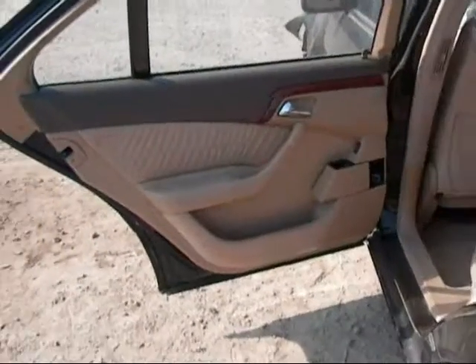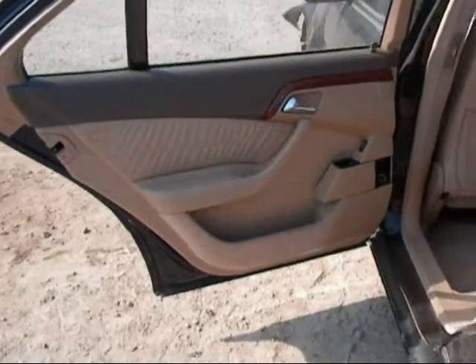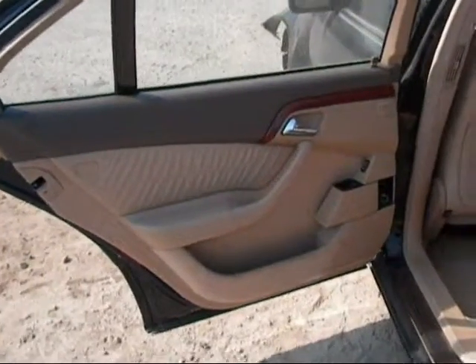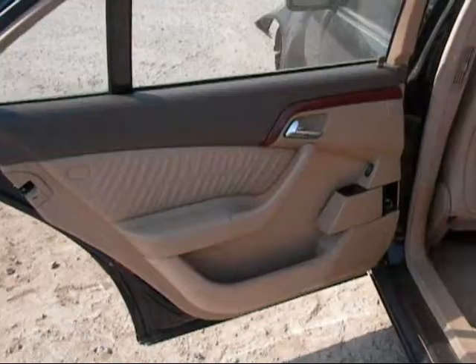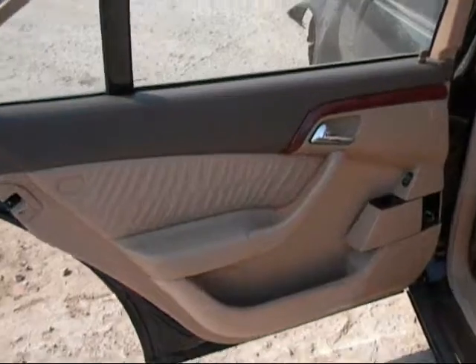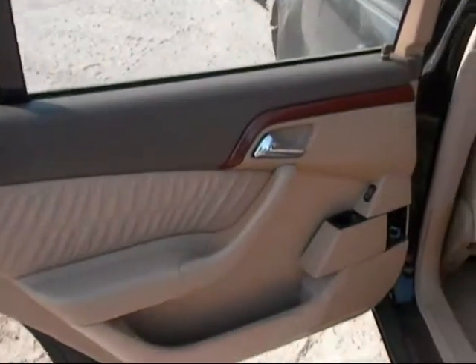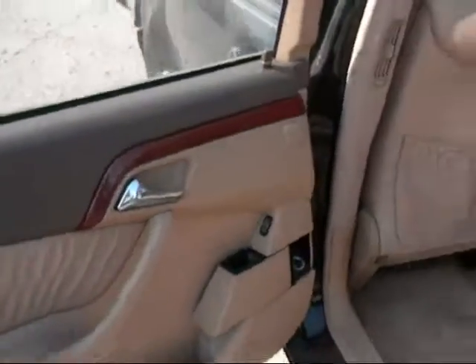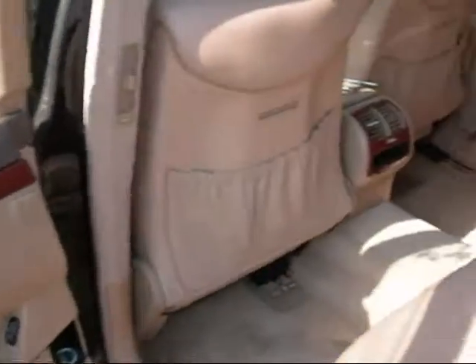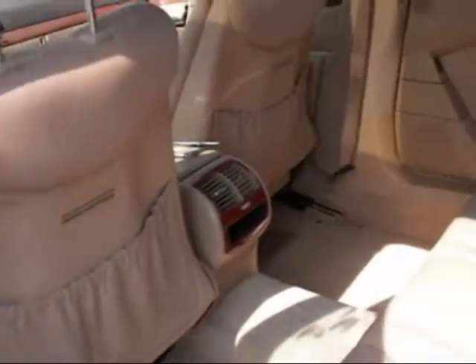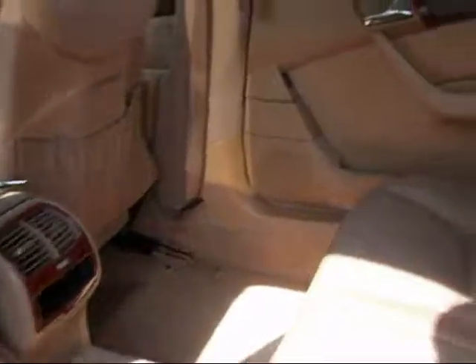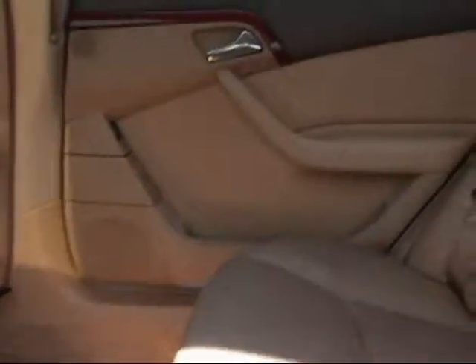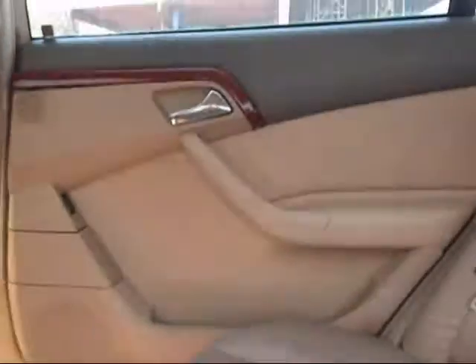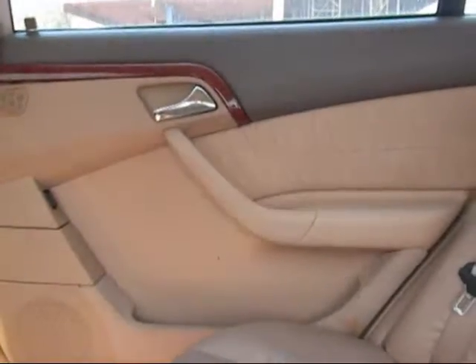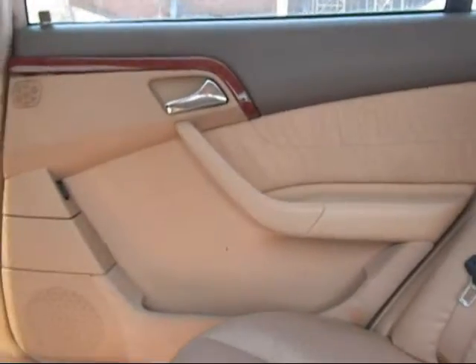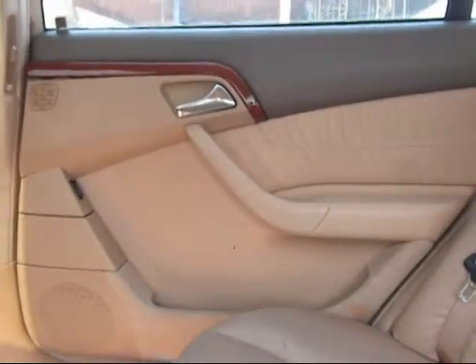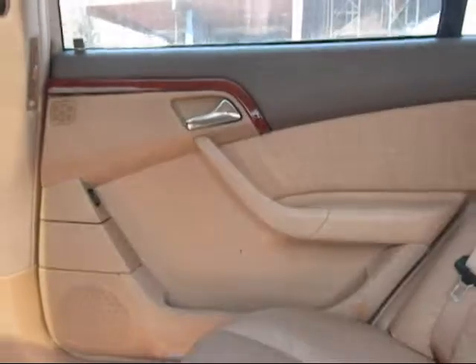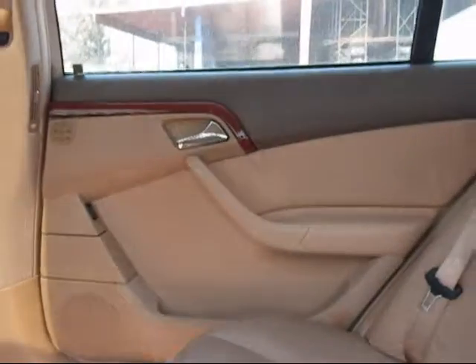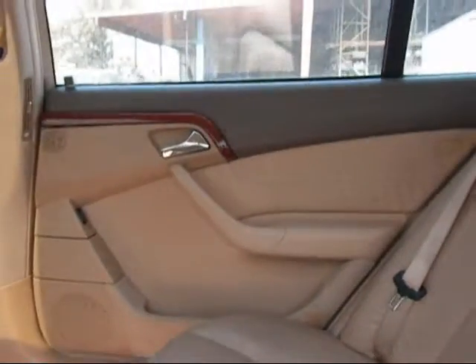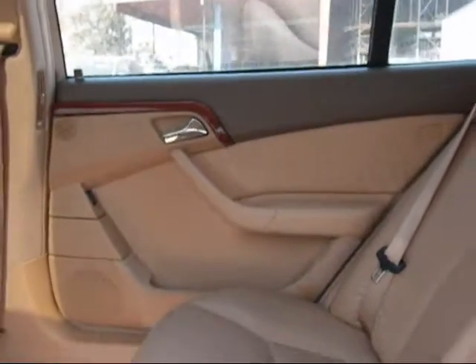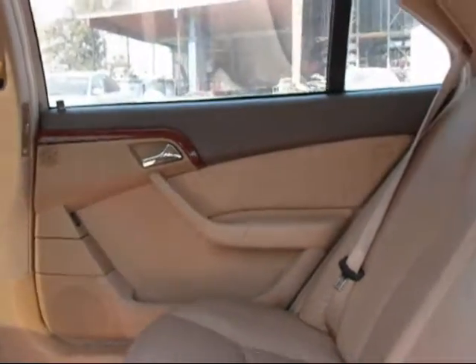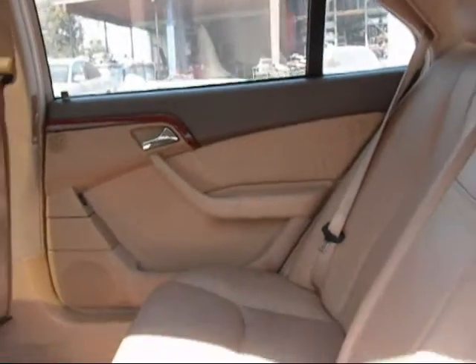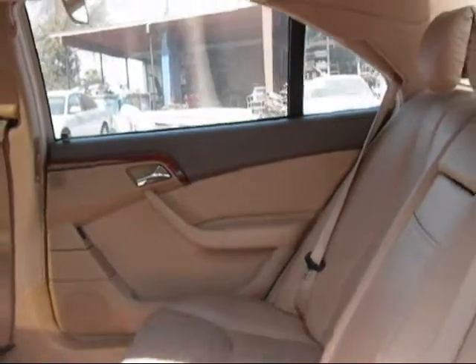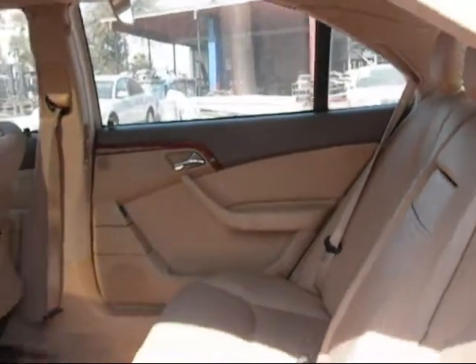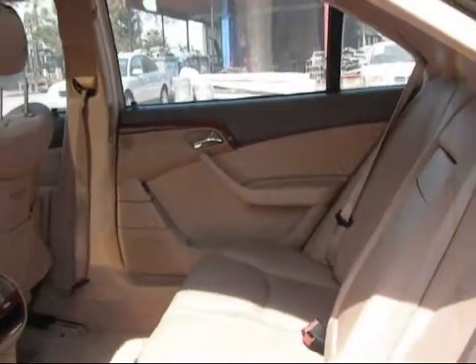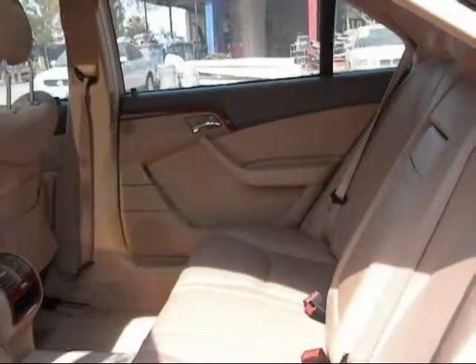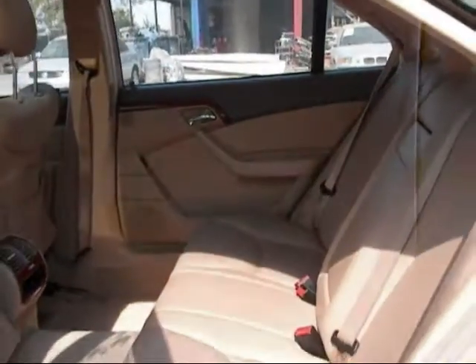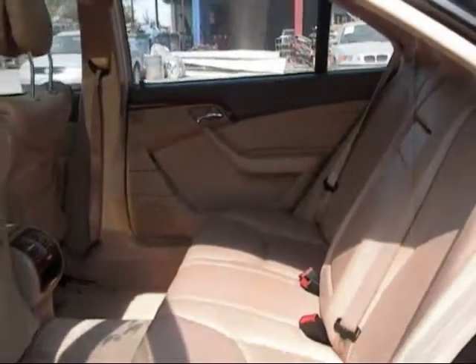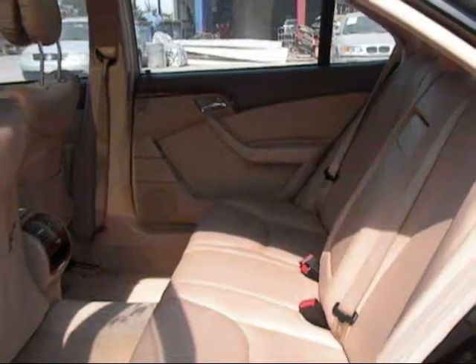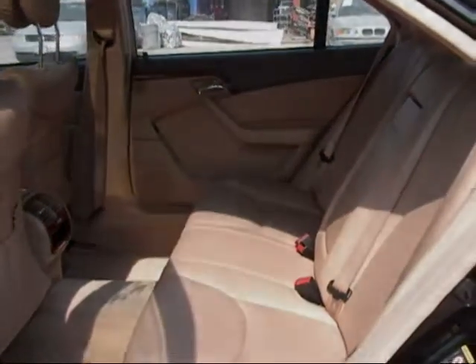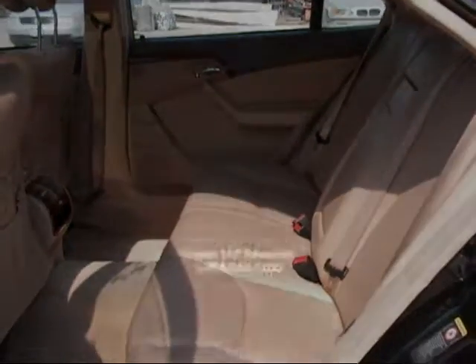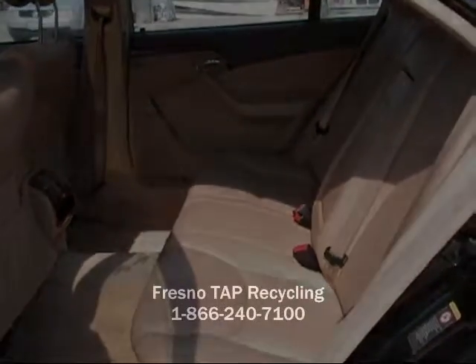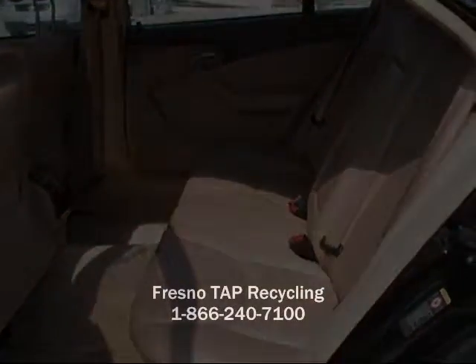The rear driver side door panel is in good condition. The rear passenger door panel is in good condition, just a little staining on the interior. The back seats are in great condition. The rear passenger door functioning is in good condition.